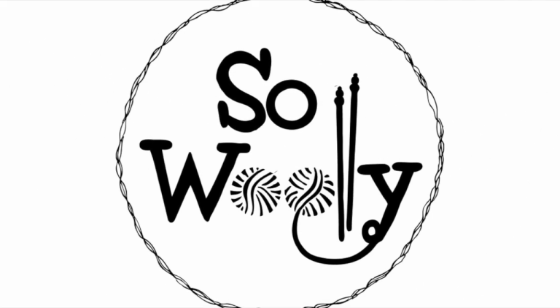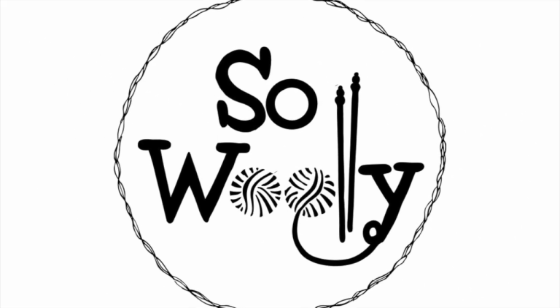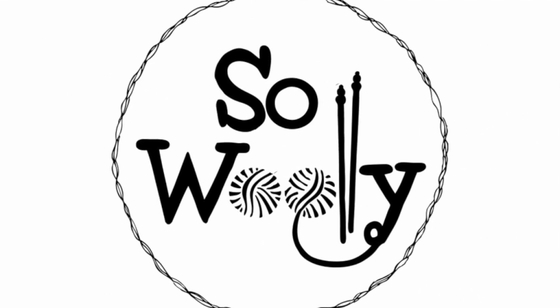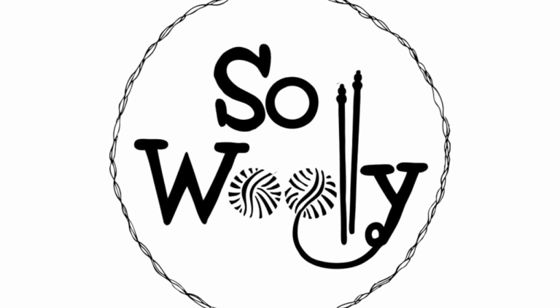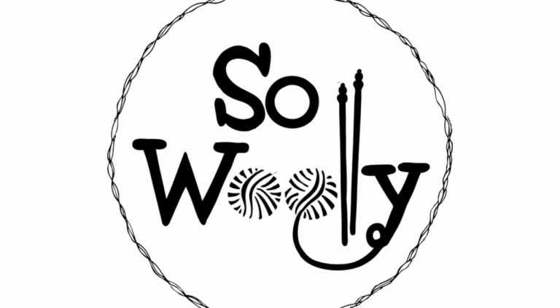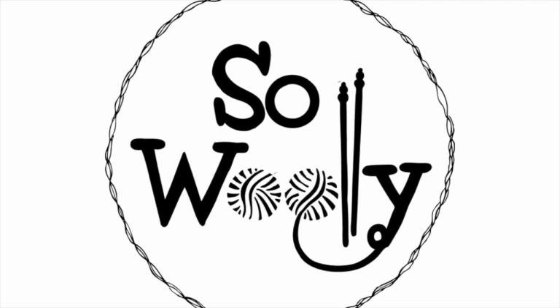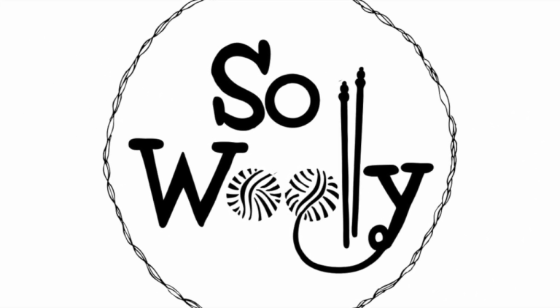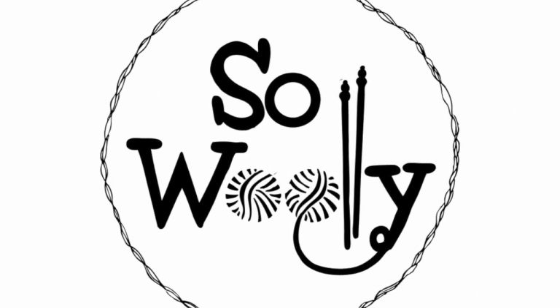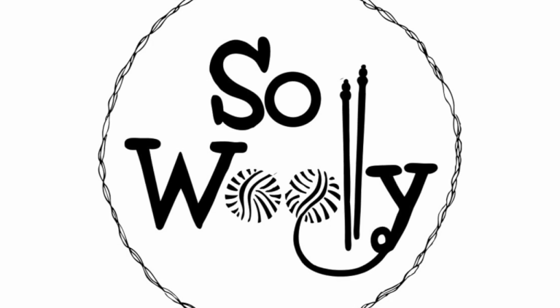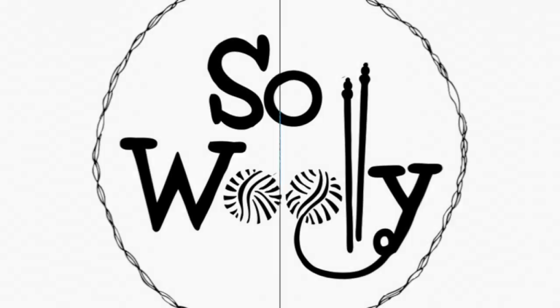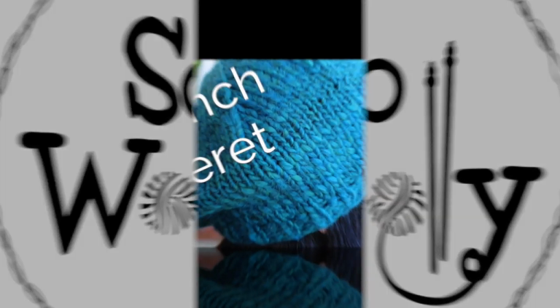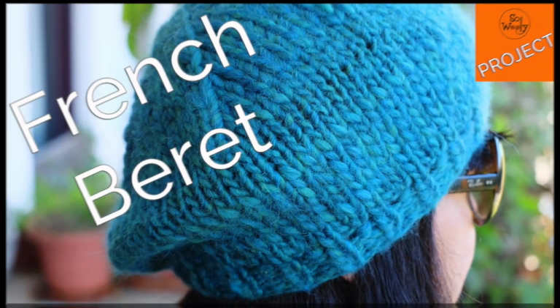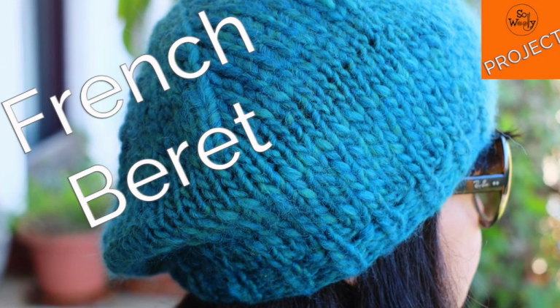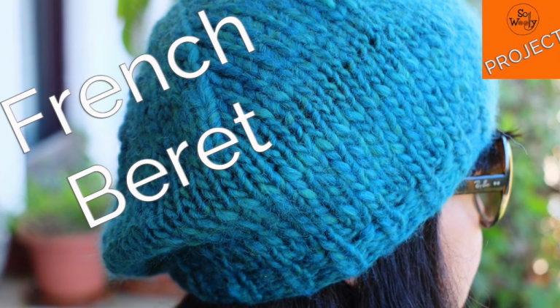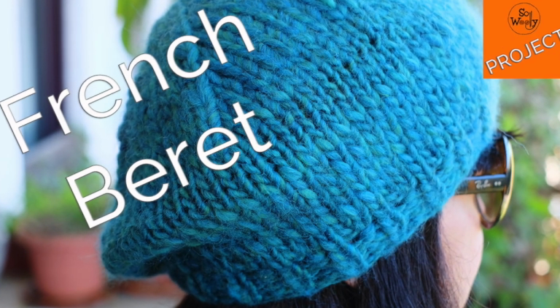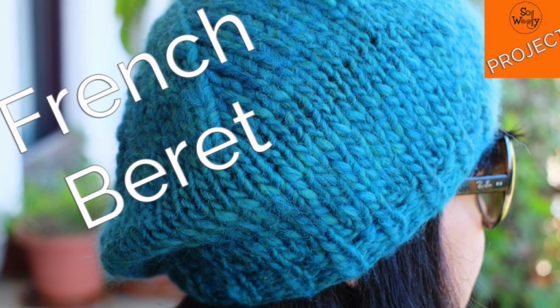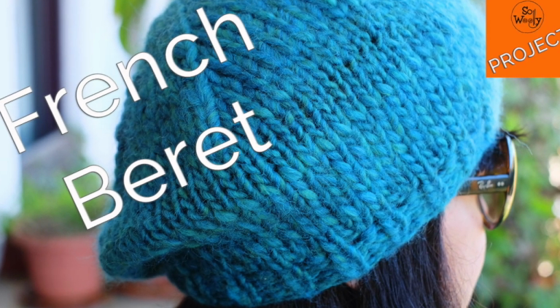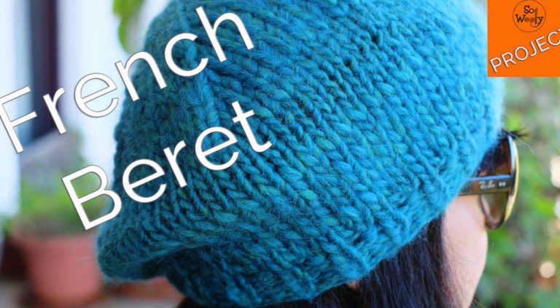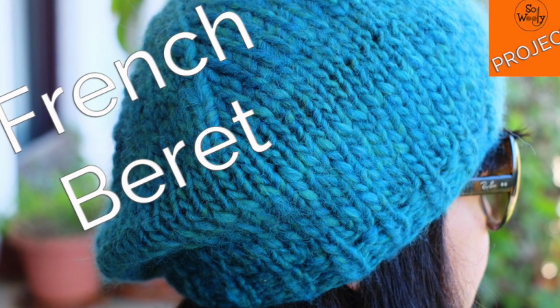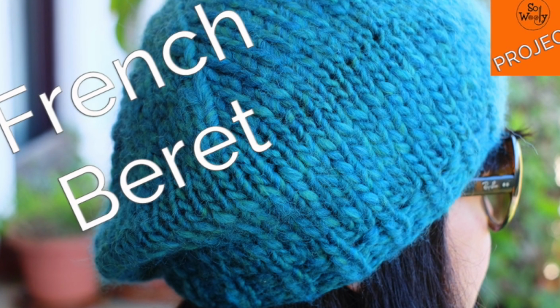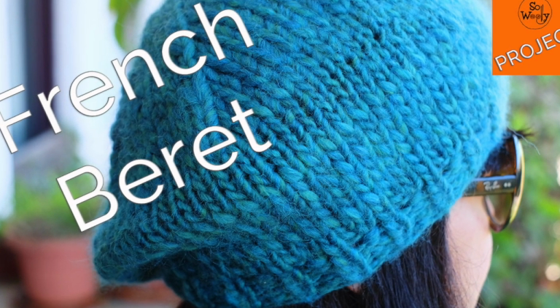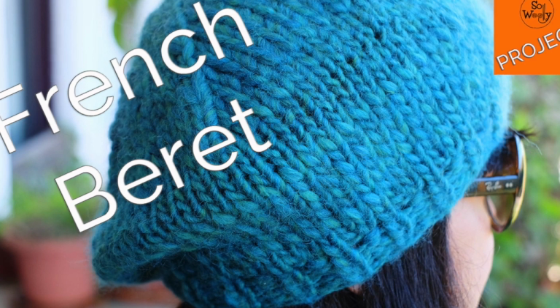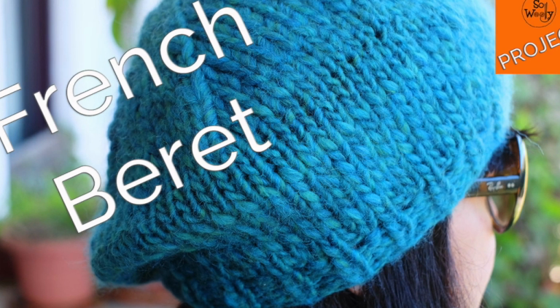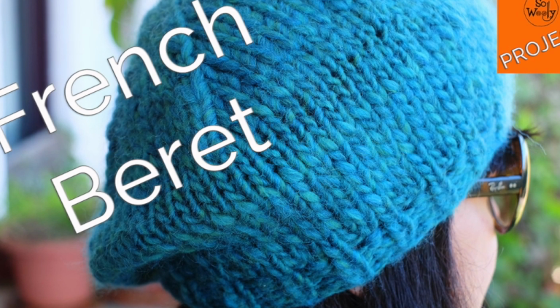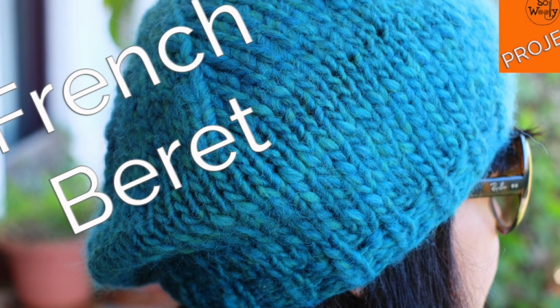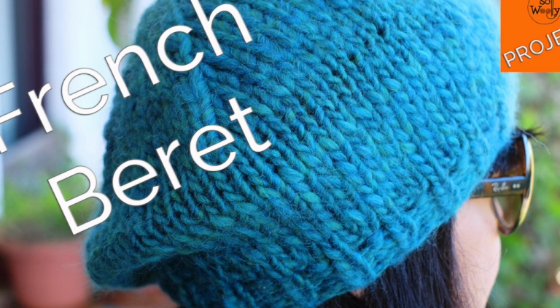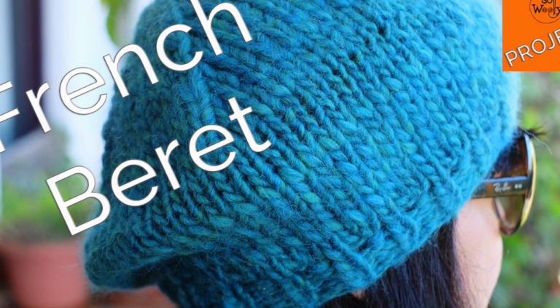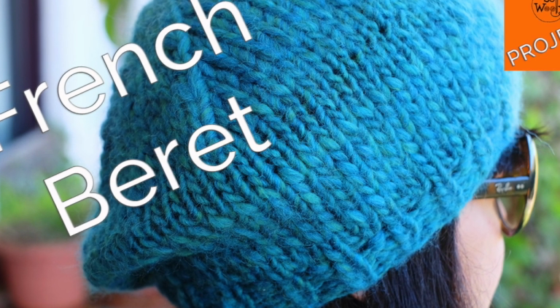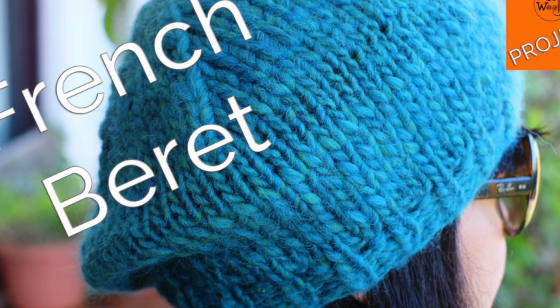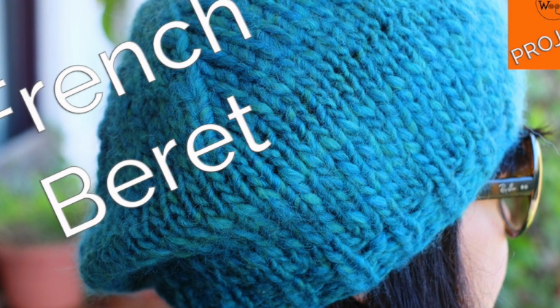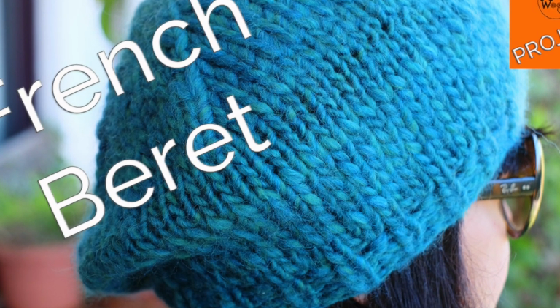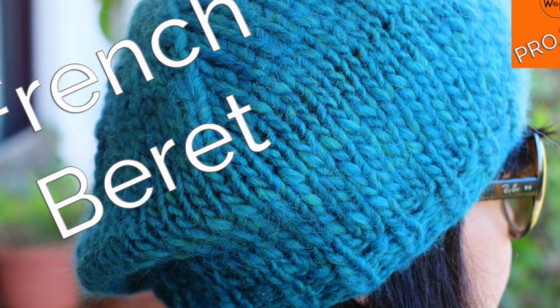Hello, my little Woolies! I hope you're fine, wherever you are. In today's tutorial, you are going to learn how to knit a super easy French beret, ideal for beginners.